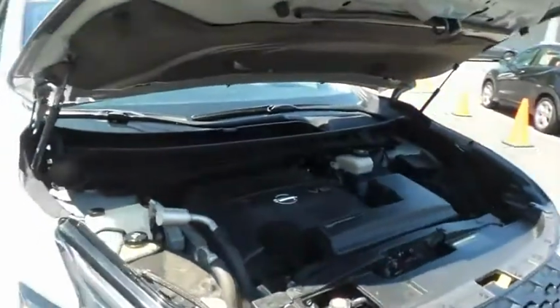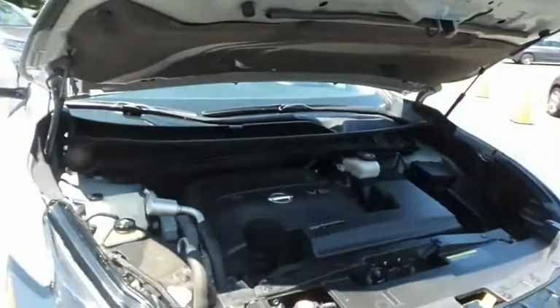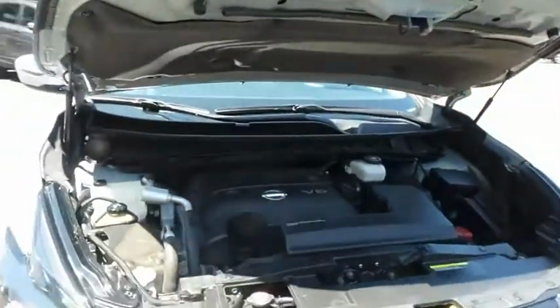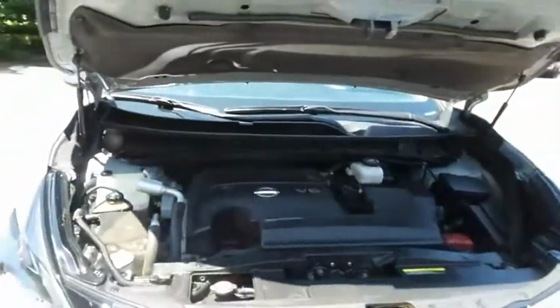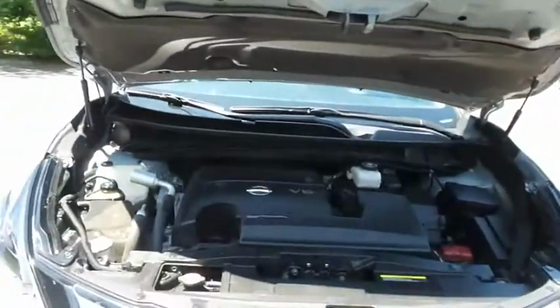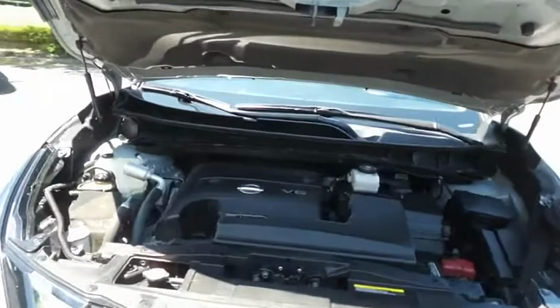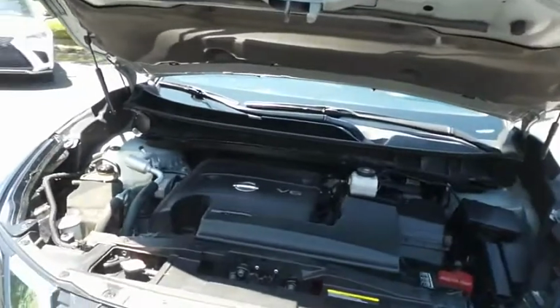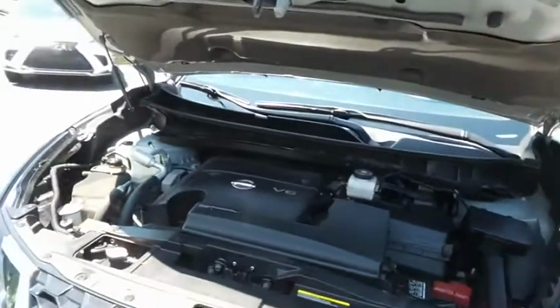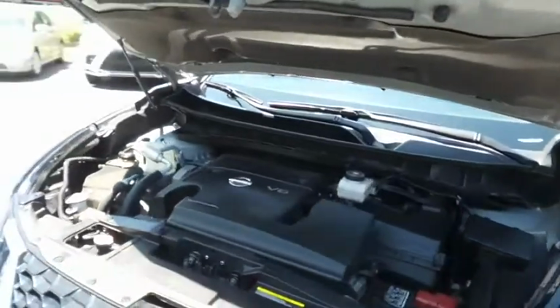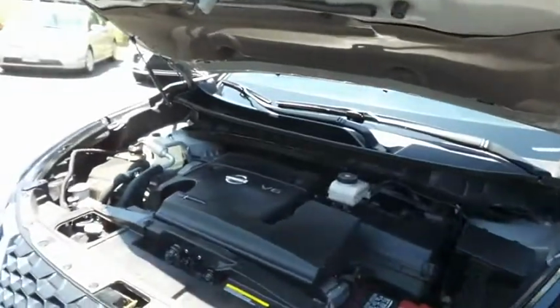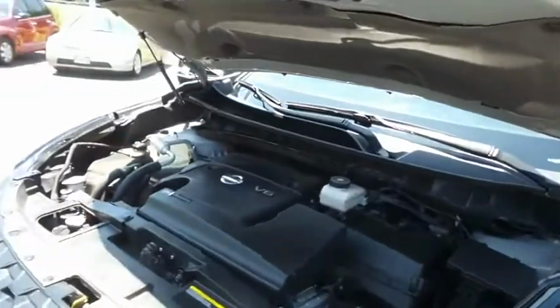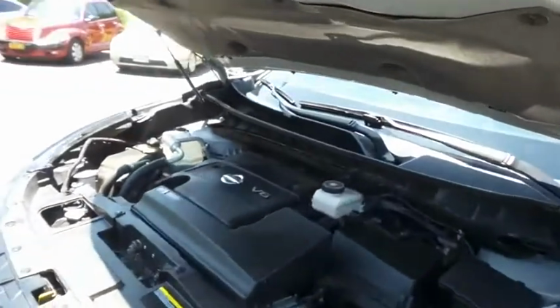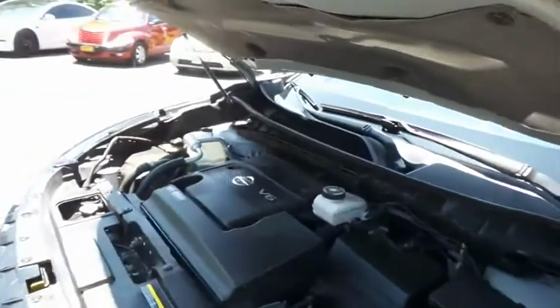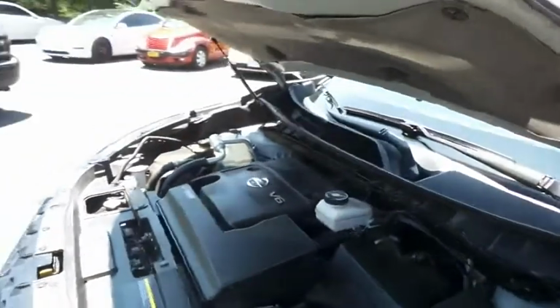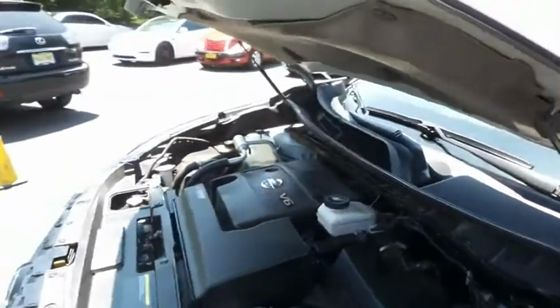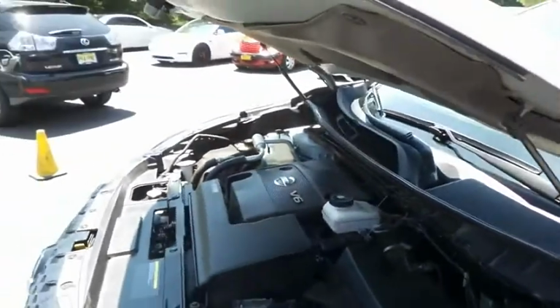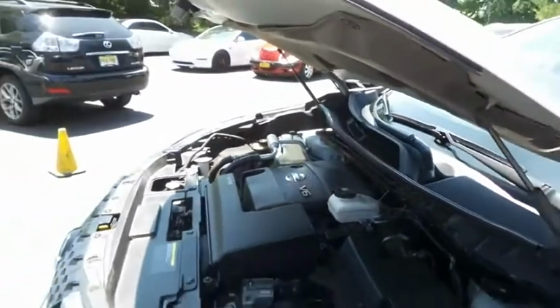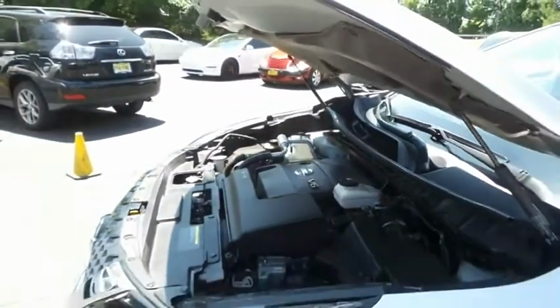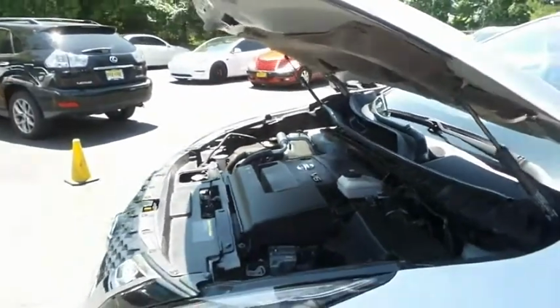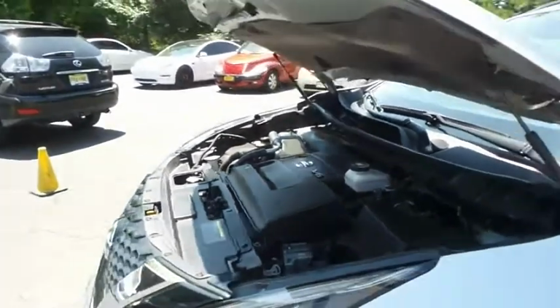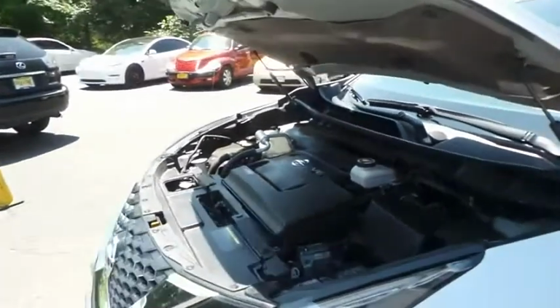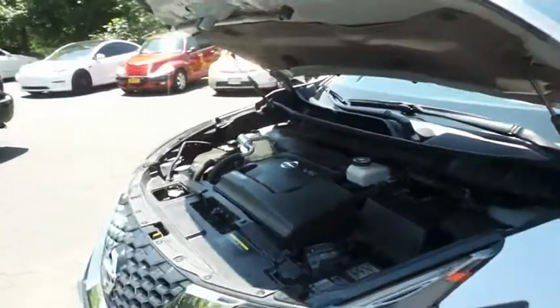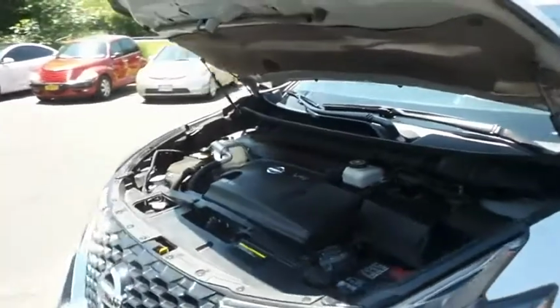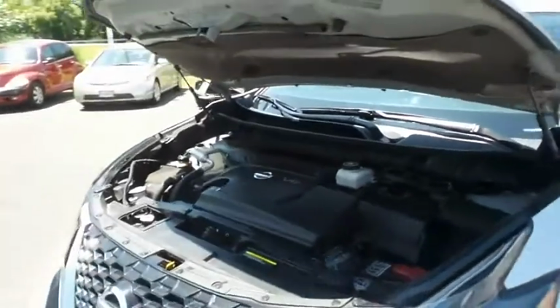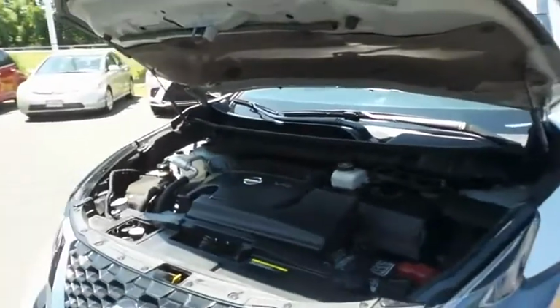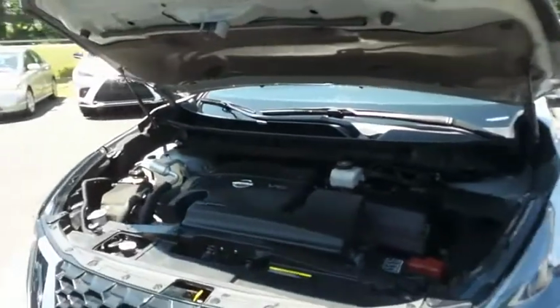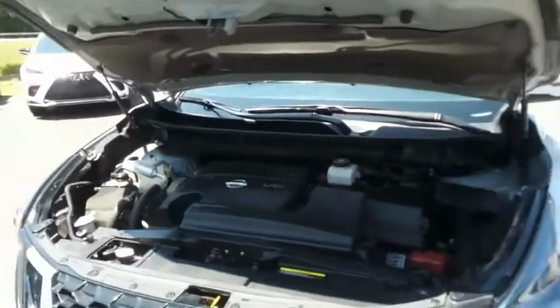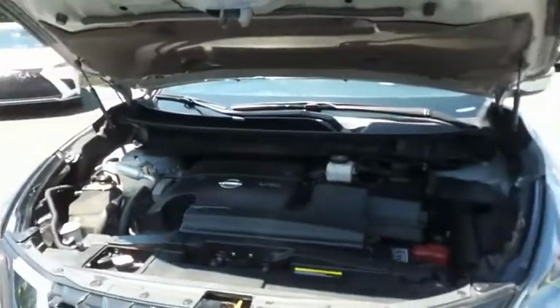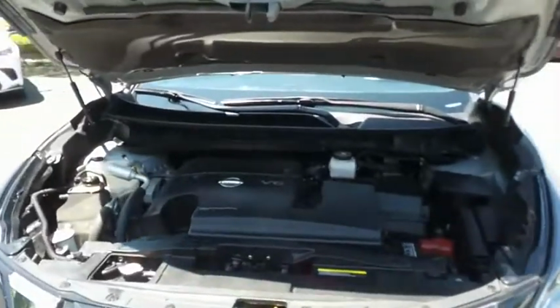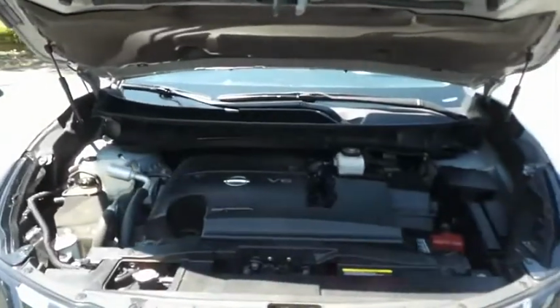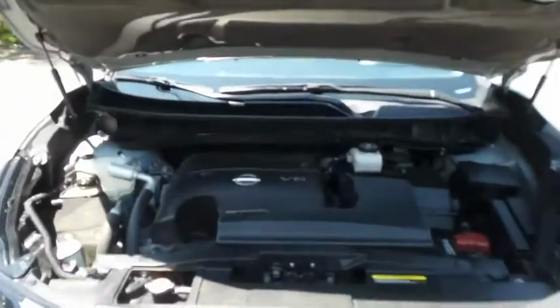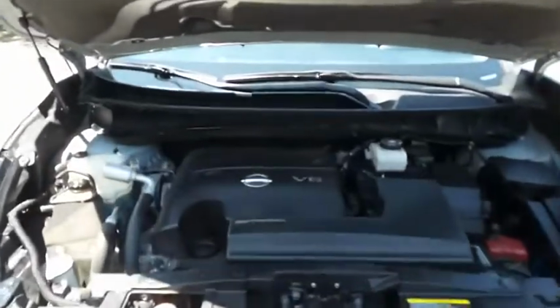The Nissan 24 valve dual overhead cam 3.5 liter V6 engine is smooth and powerful, and it gets an outstanding 28 miles per gallon on the highway.